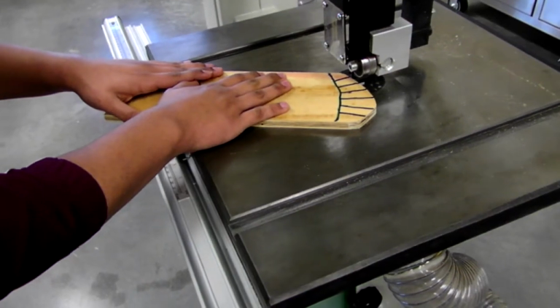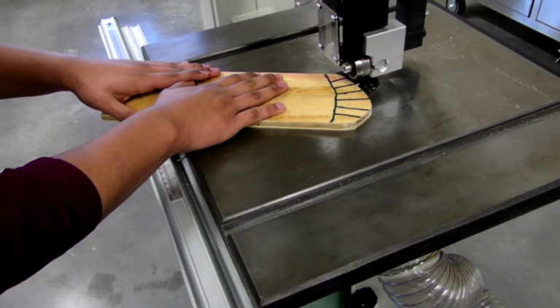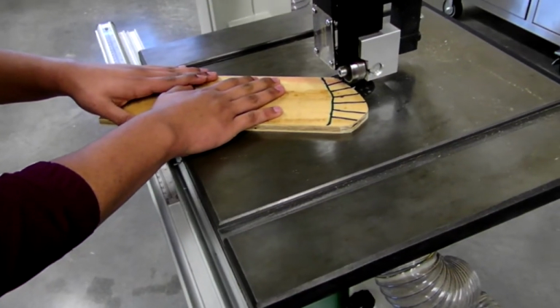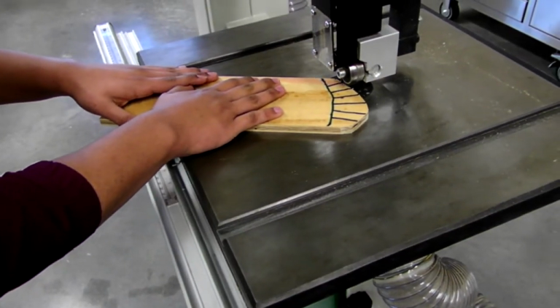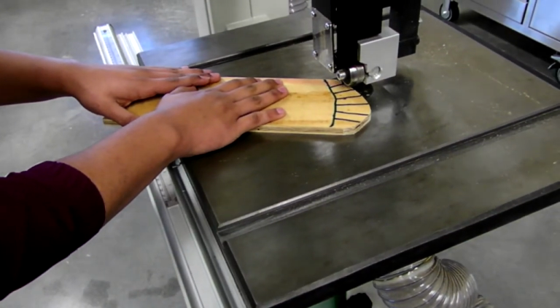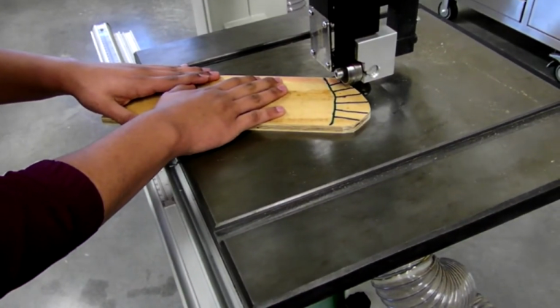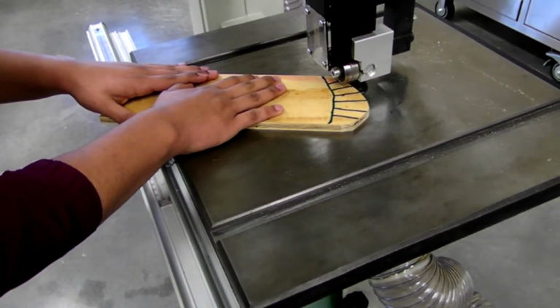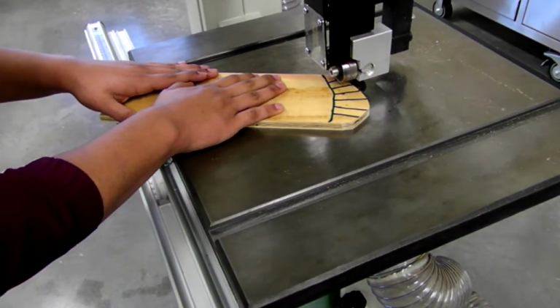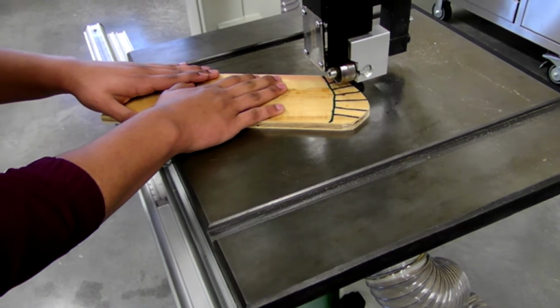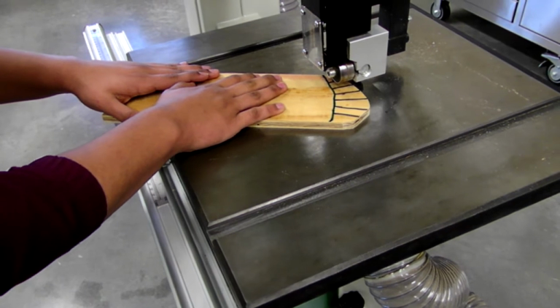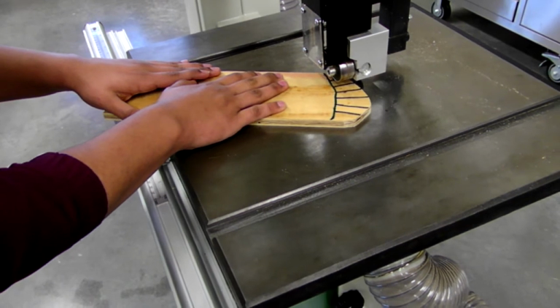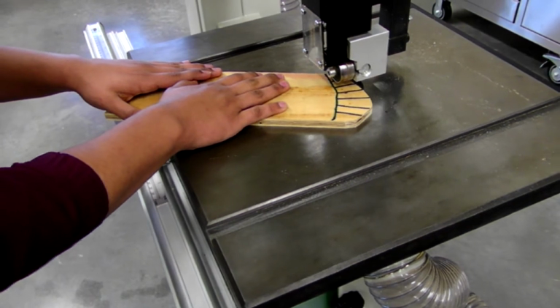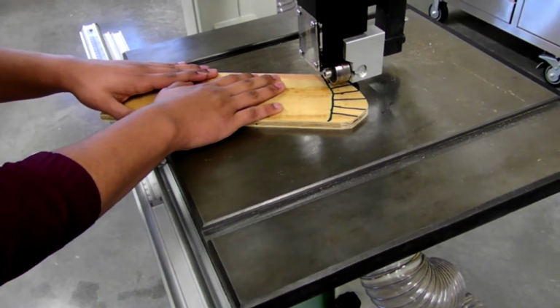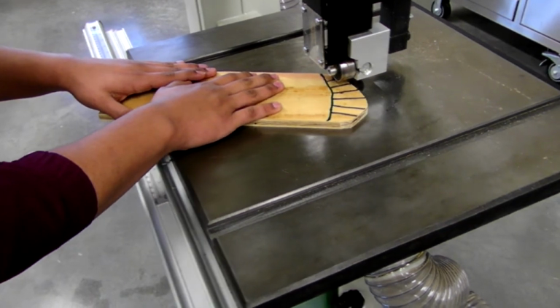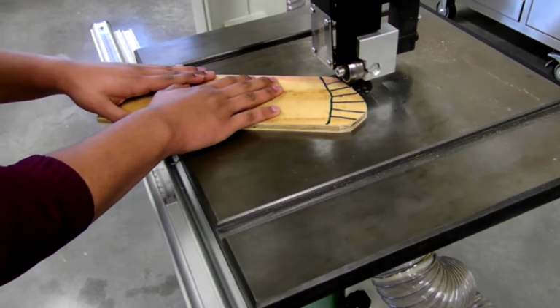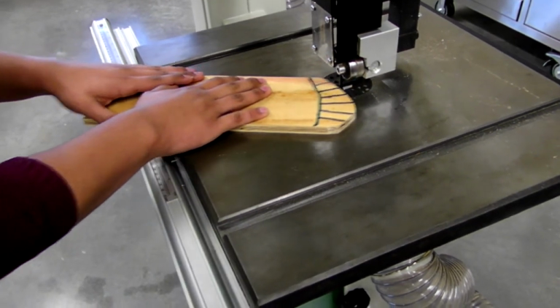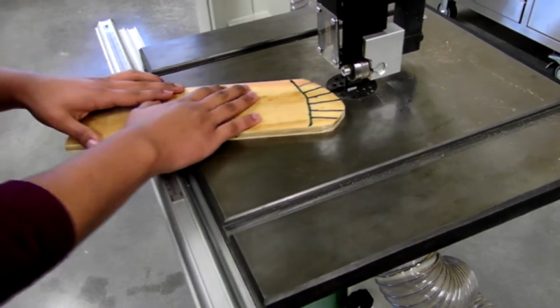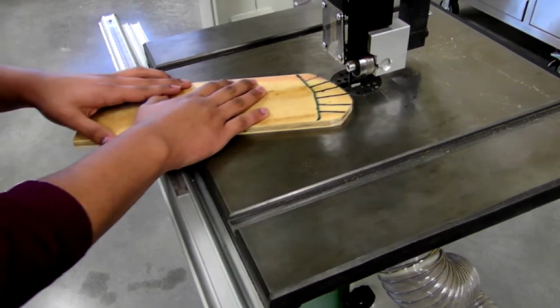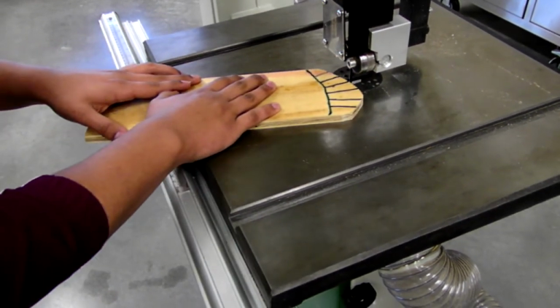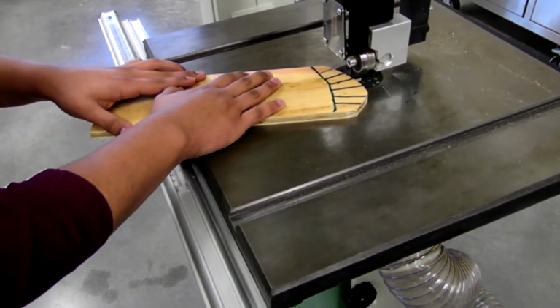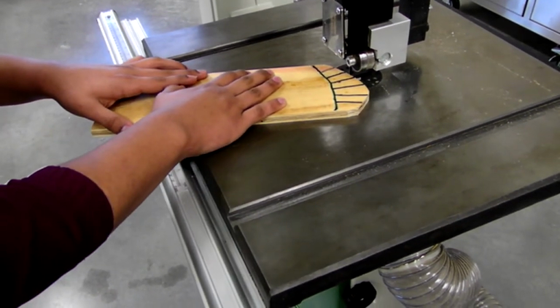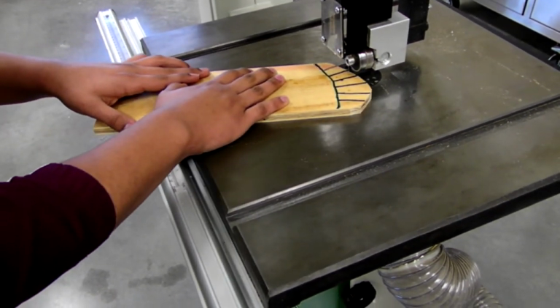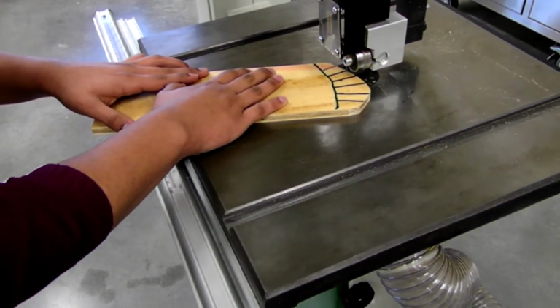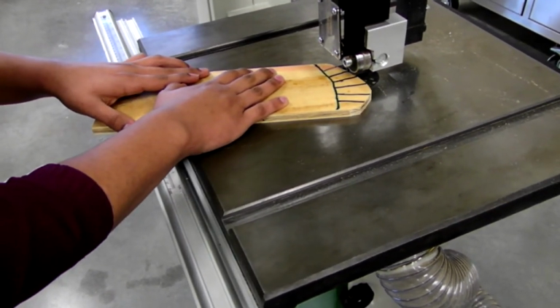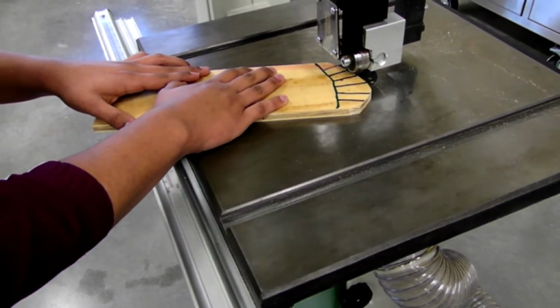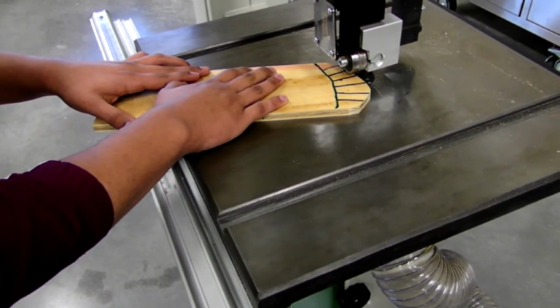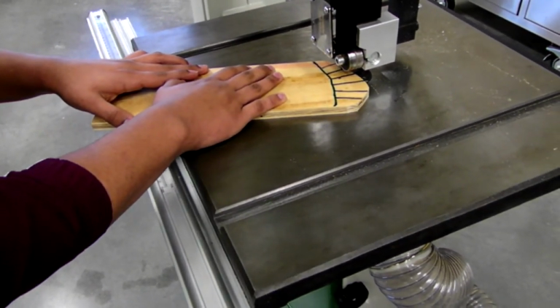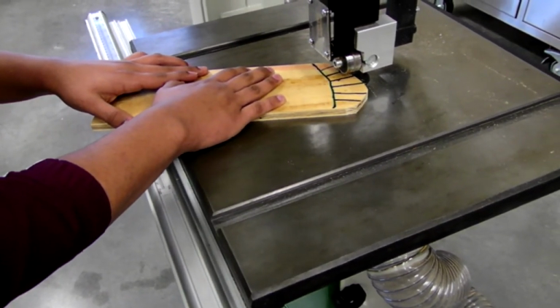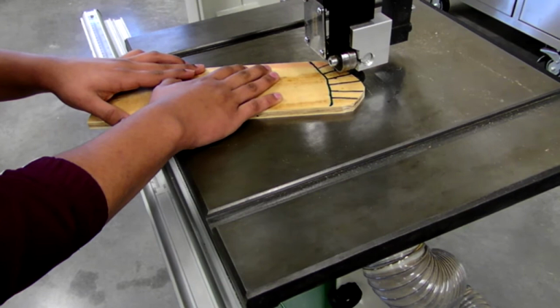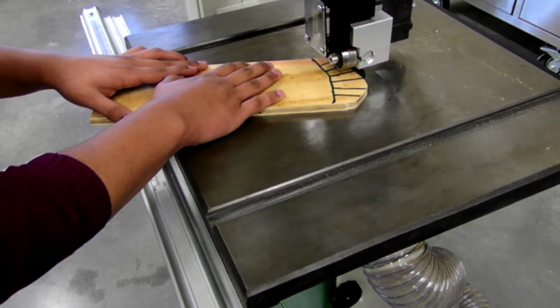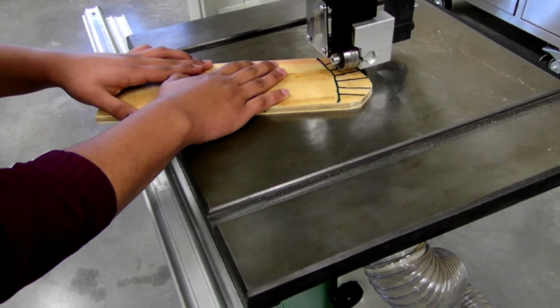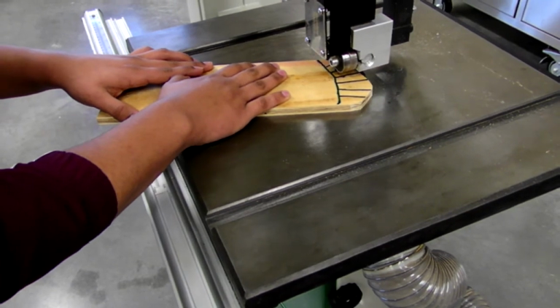Remember kids, always have relief cuts on long cuts, or the bandsaw will be overworked — and it already doesn't get paid, so overworking it would just be so cruel.